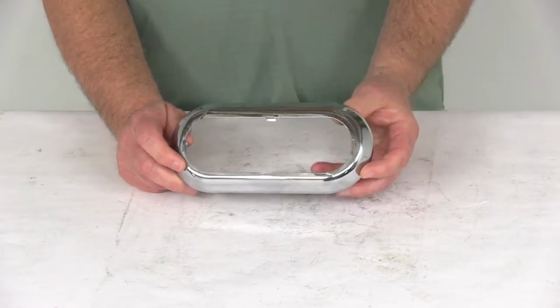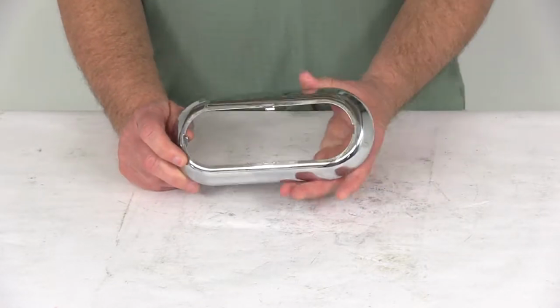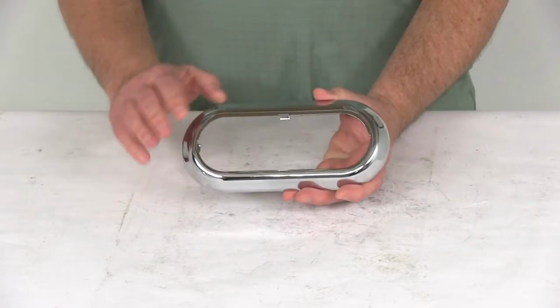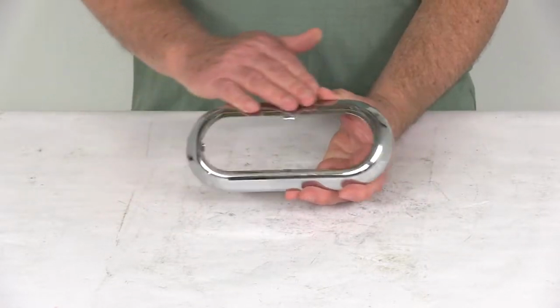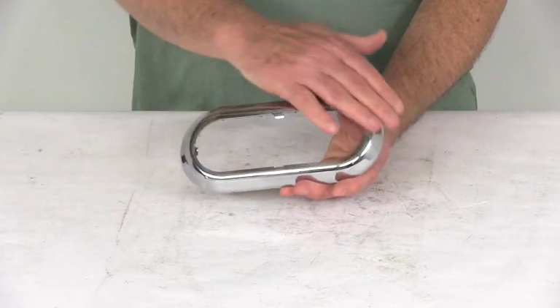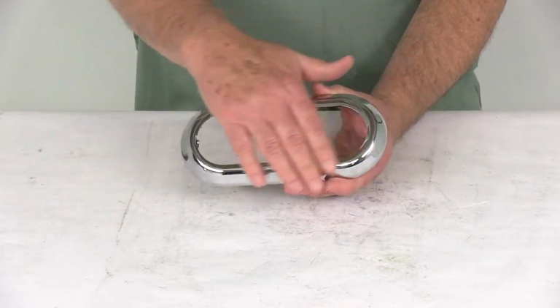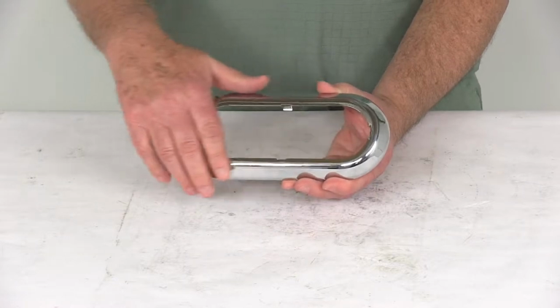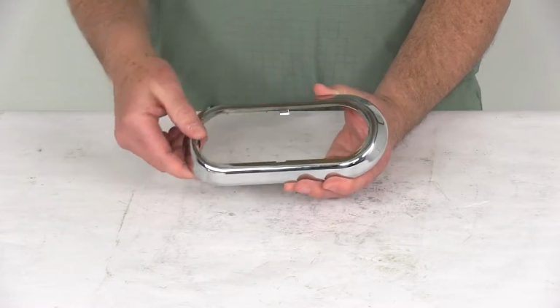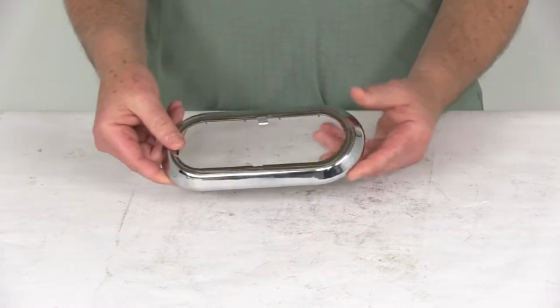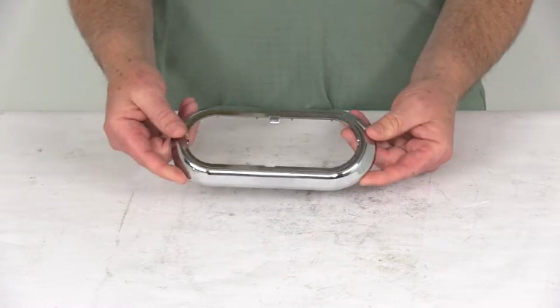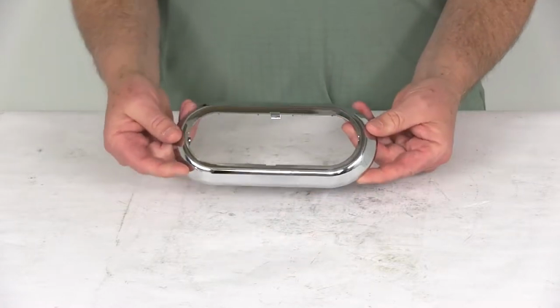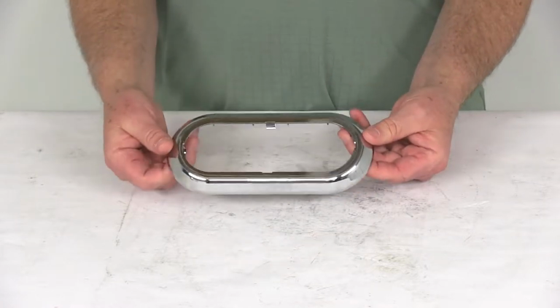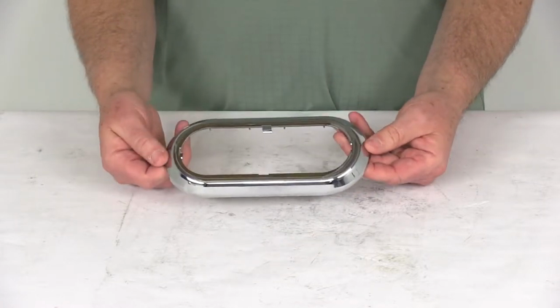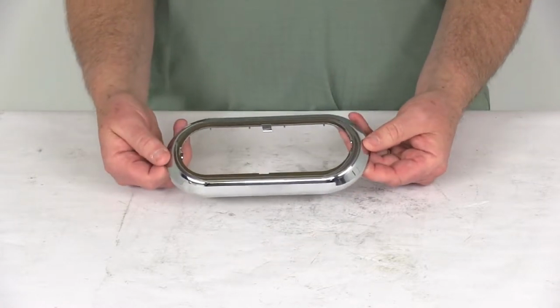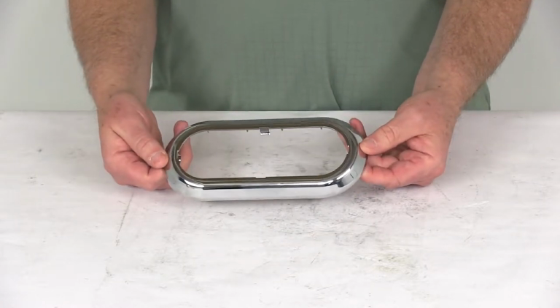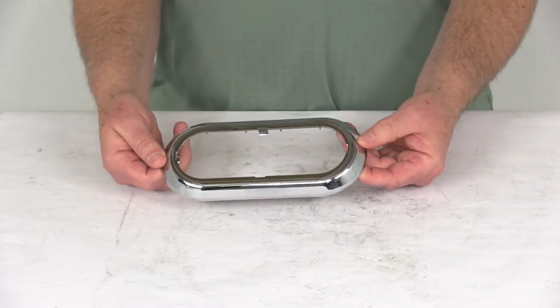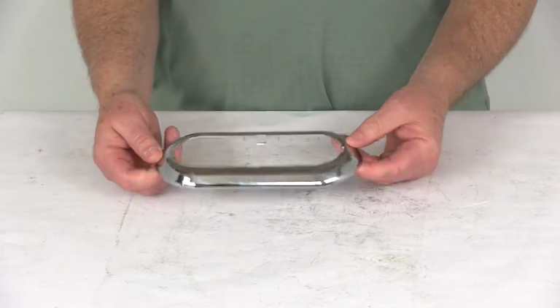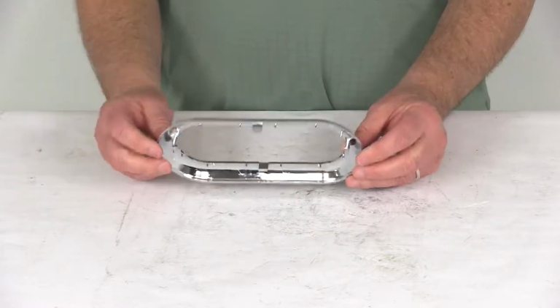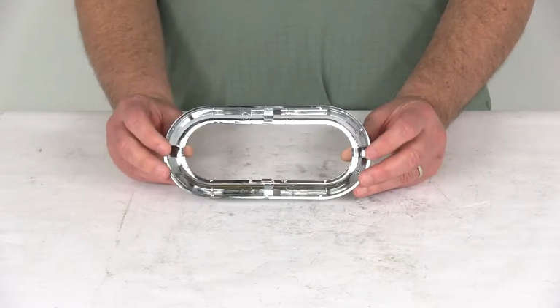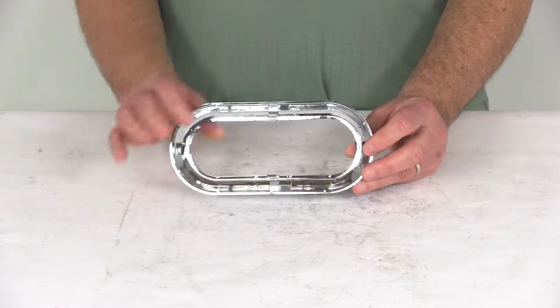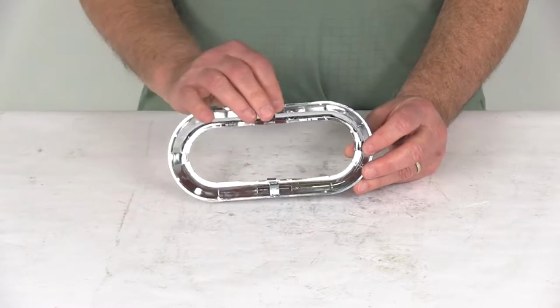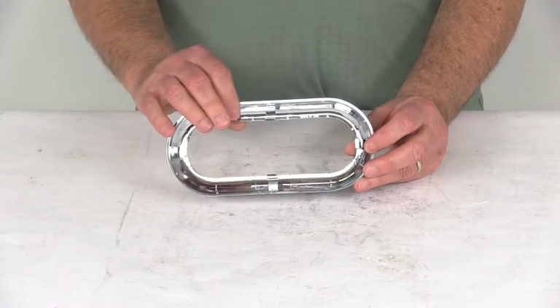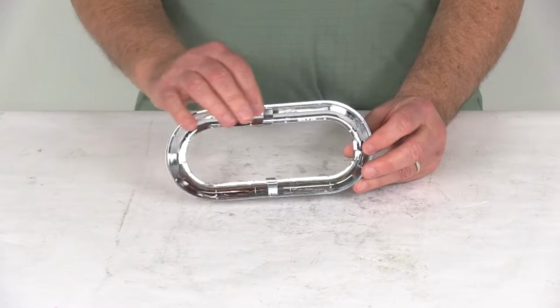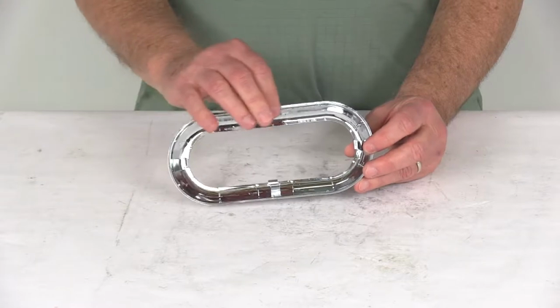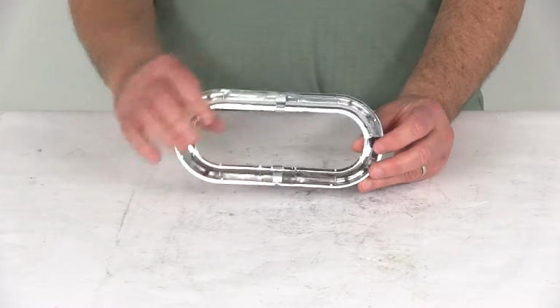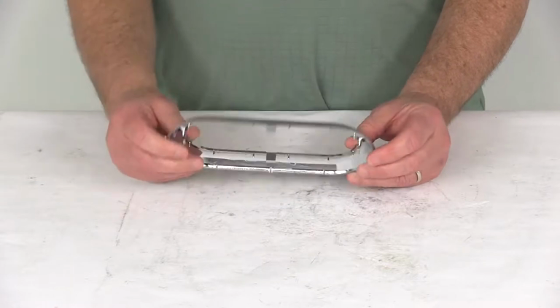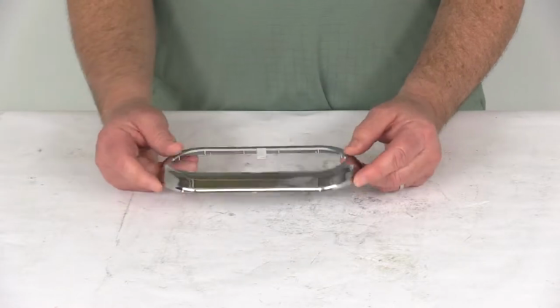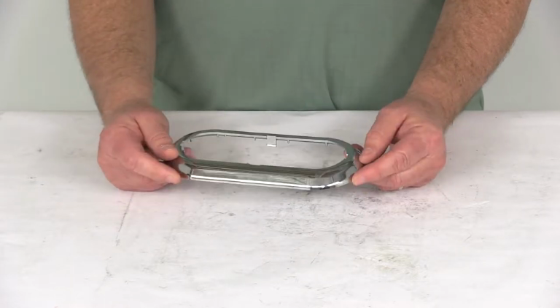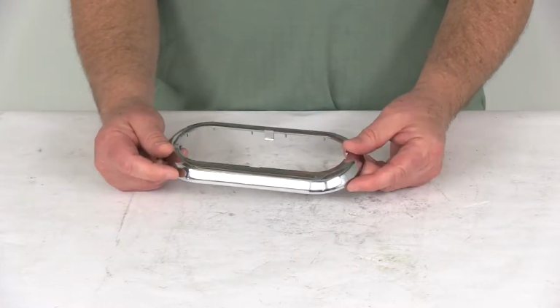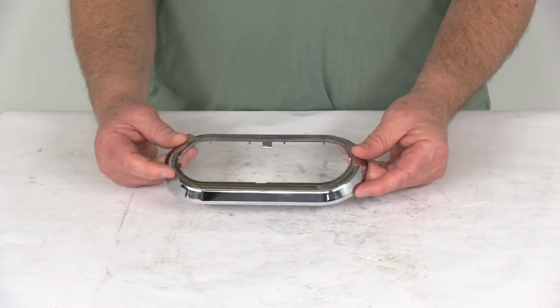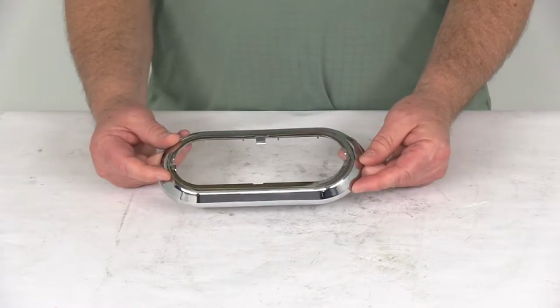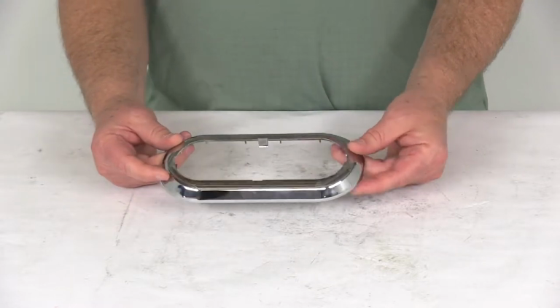It's a nice polished chrome plated finish on this ring, which greatly improves the looks of the LED series lights. It is a snap-on feature, which makes it real easy to install and keeps it firmly in place.